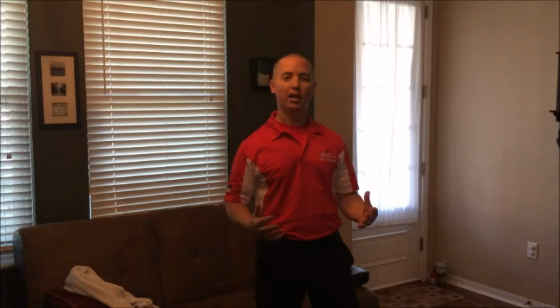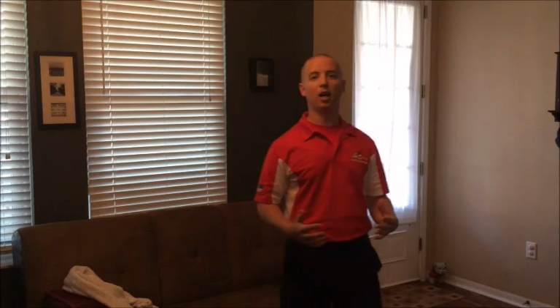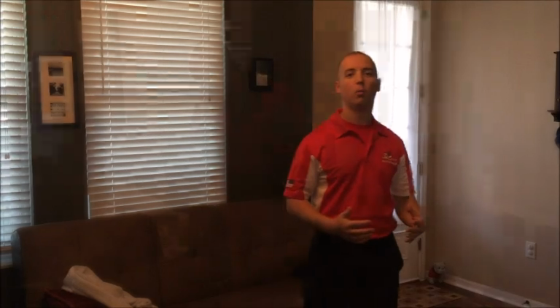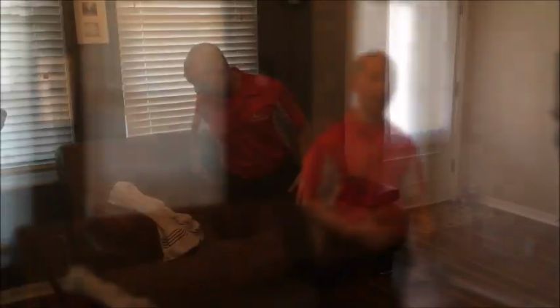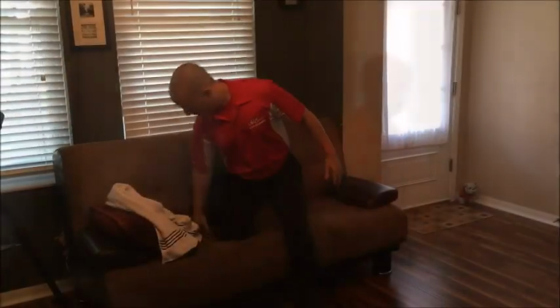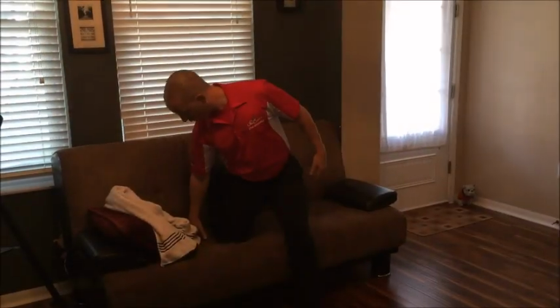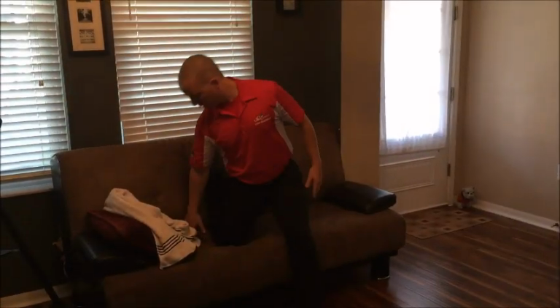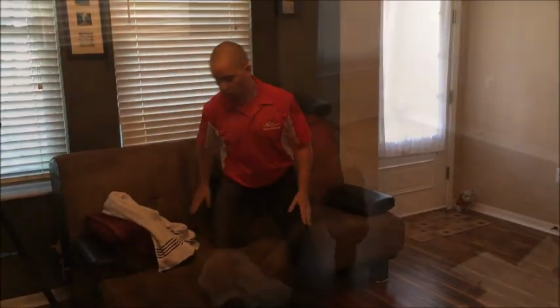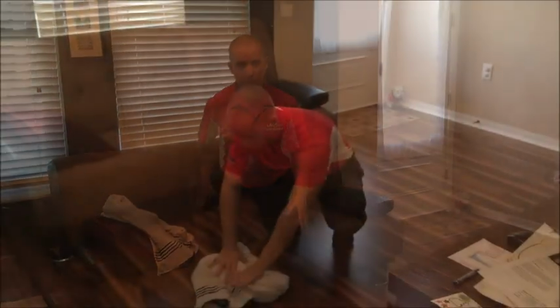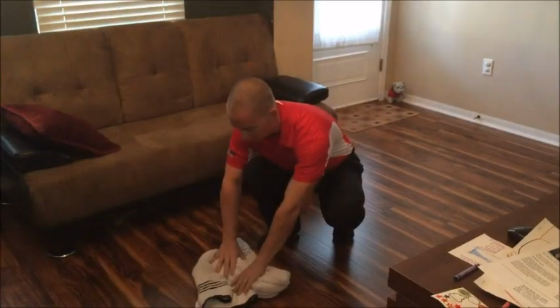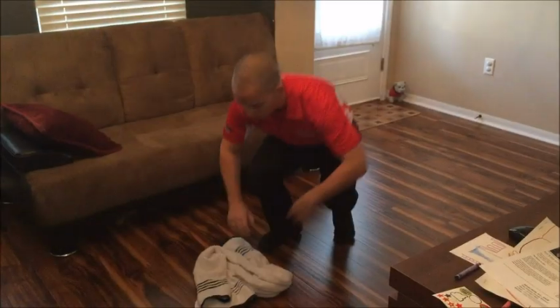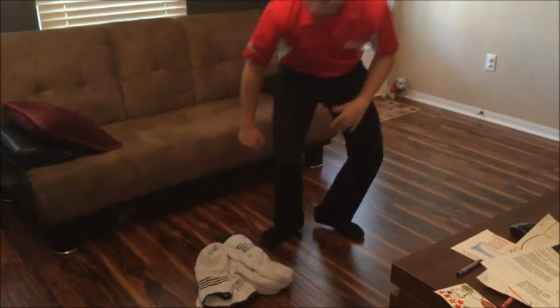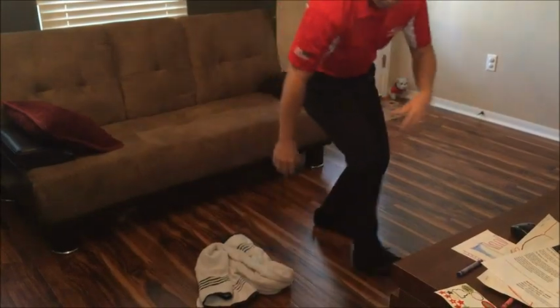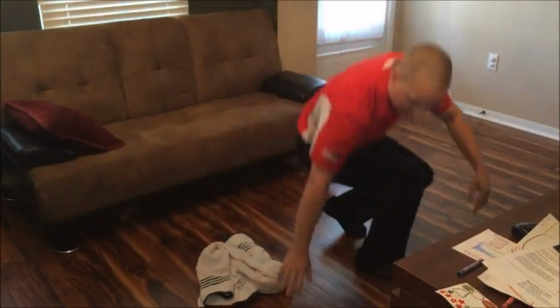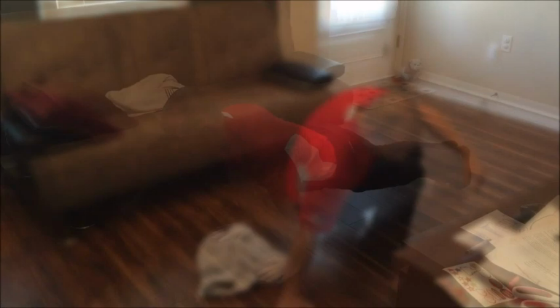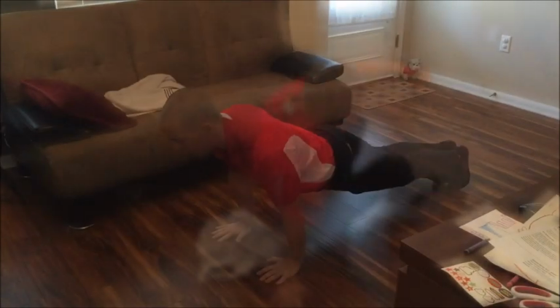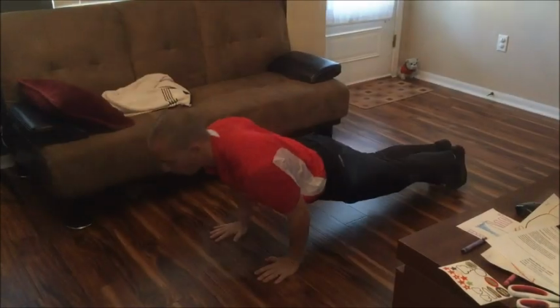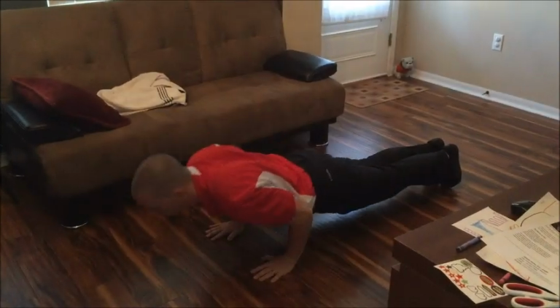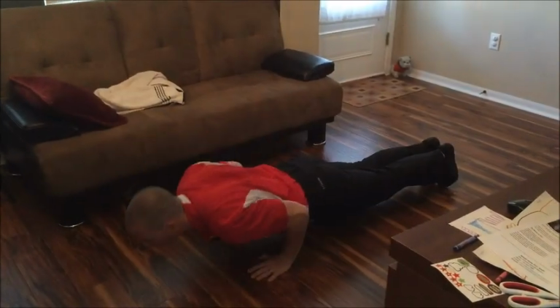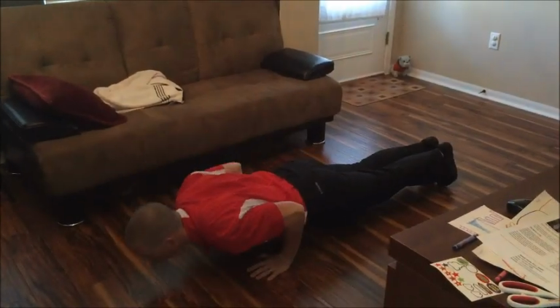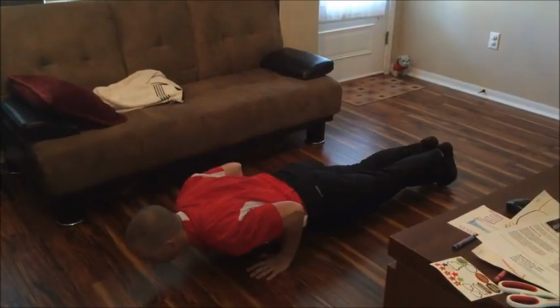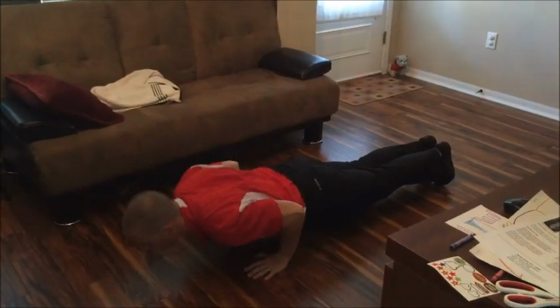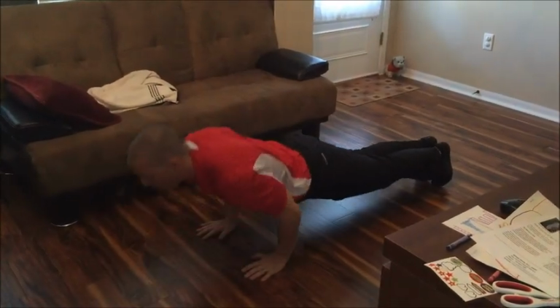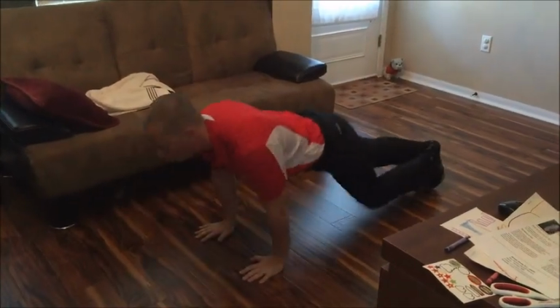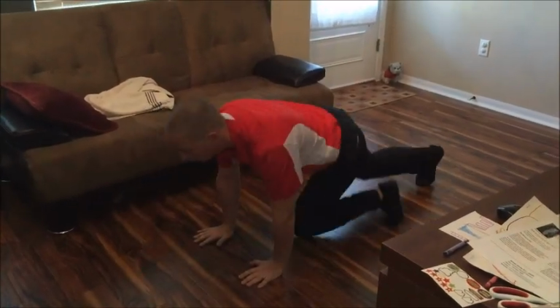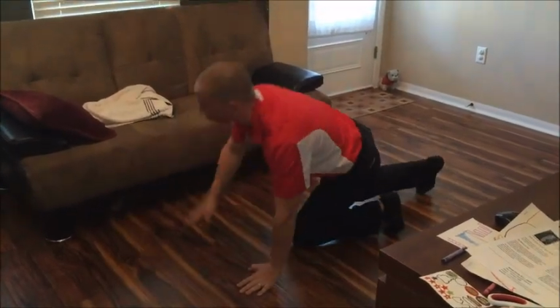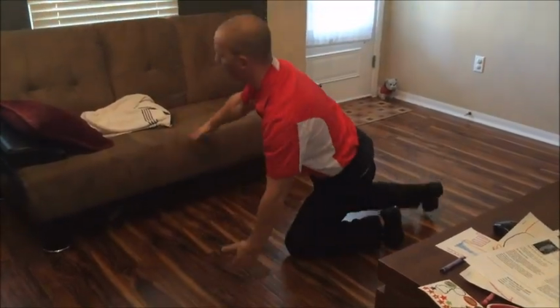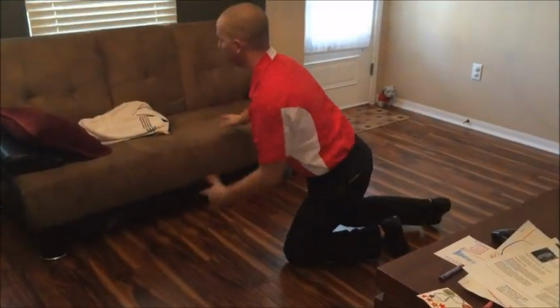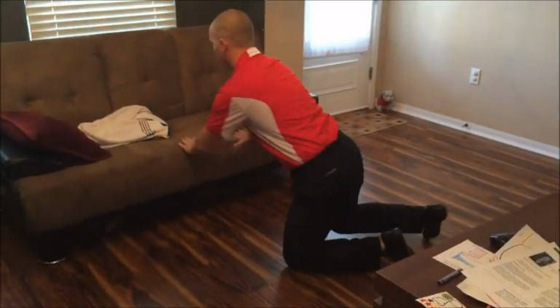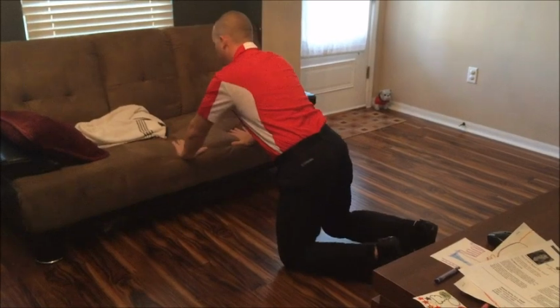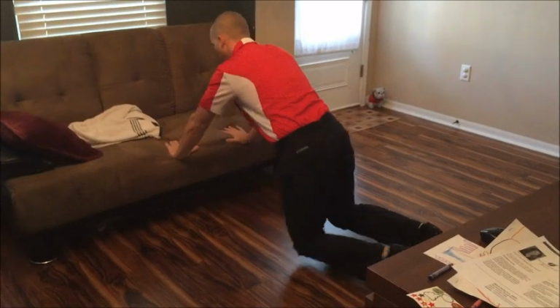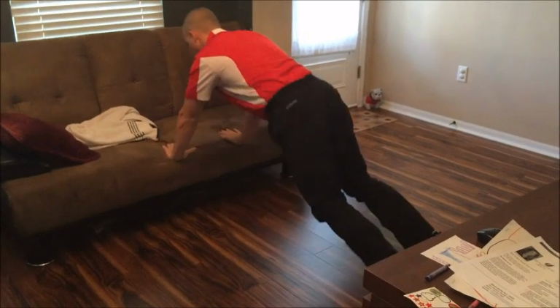These daily videos will always explain how to do the movements in the warm-up, skill section, and in the workout. If you're worried you won't be able to do some of the movements, we will always provide scaled options to fit your needs.